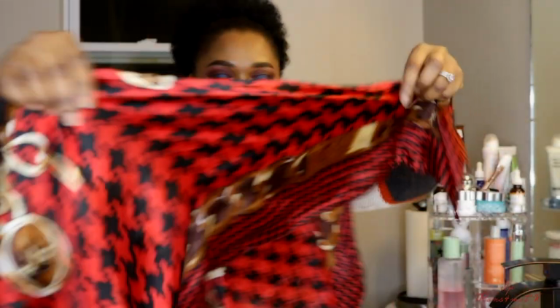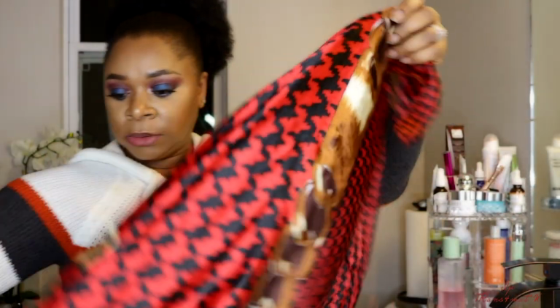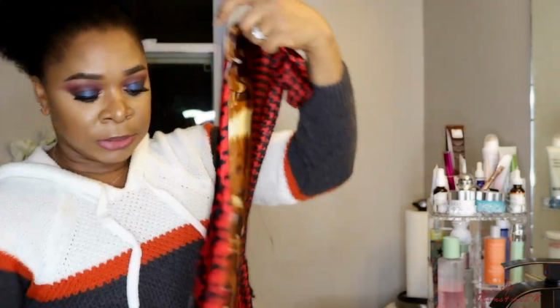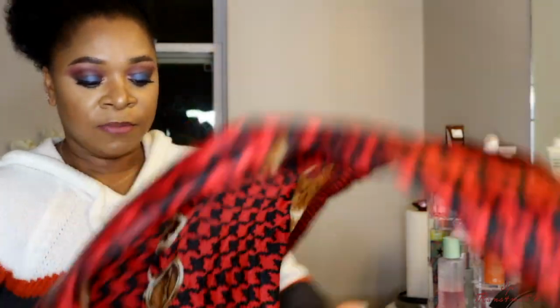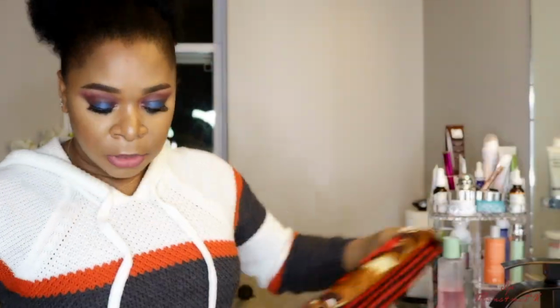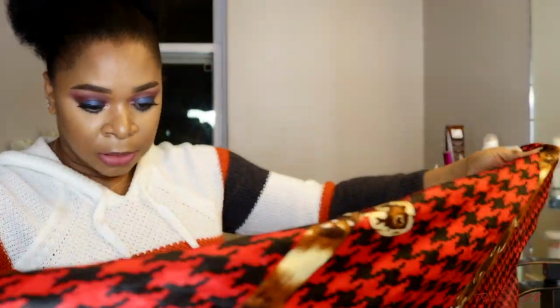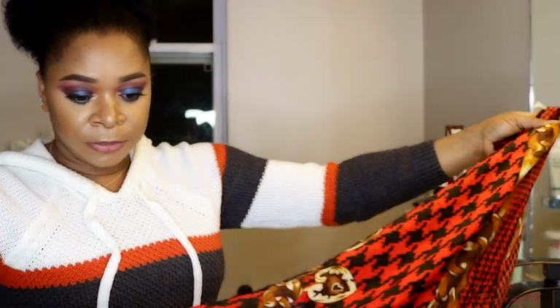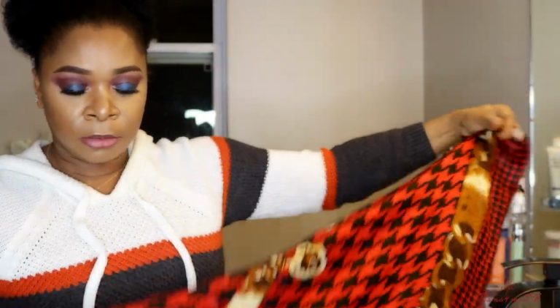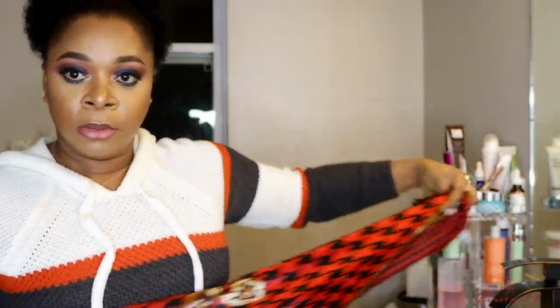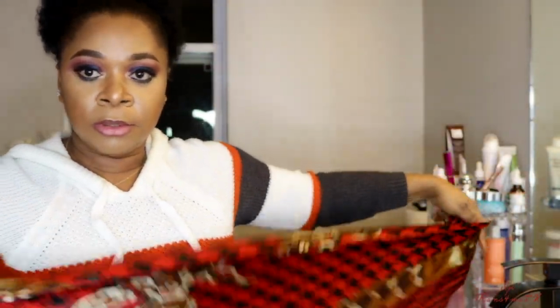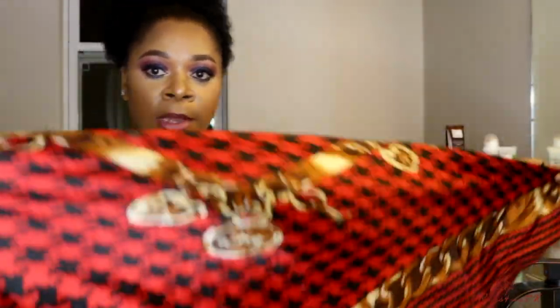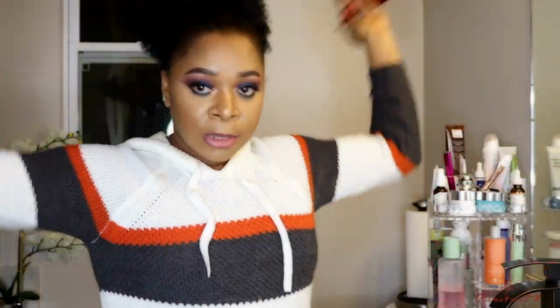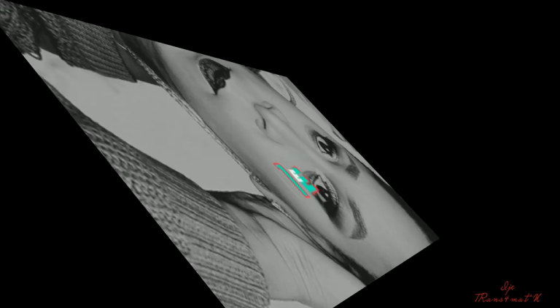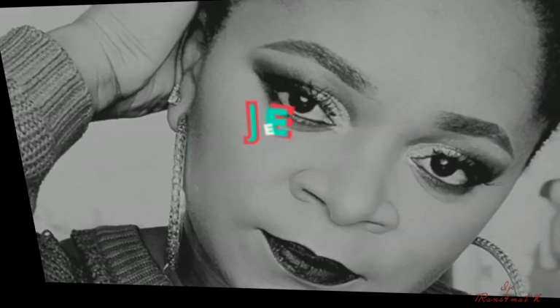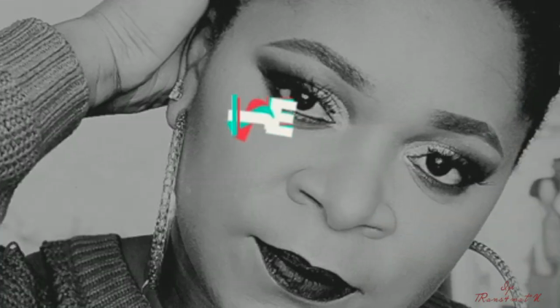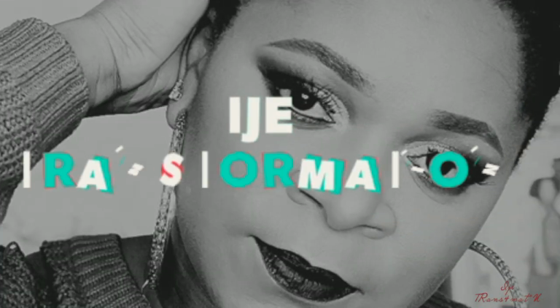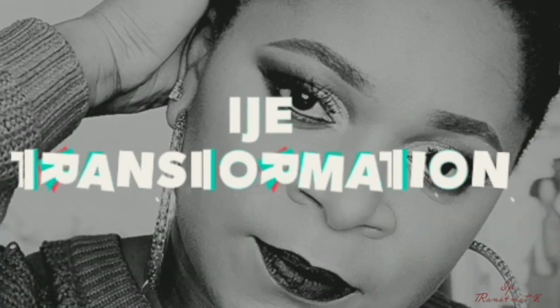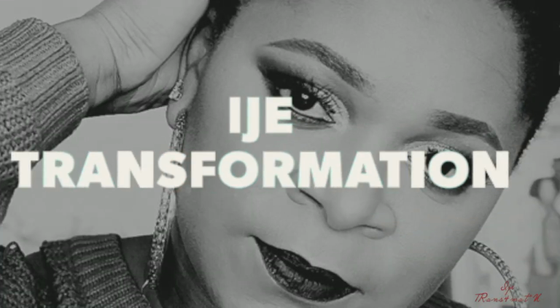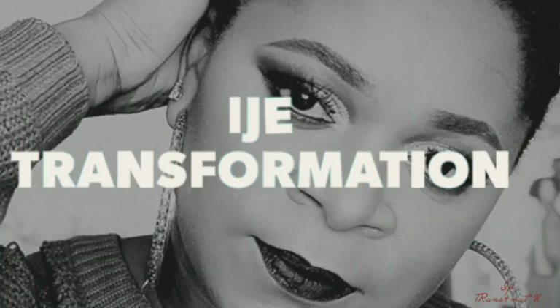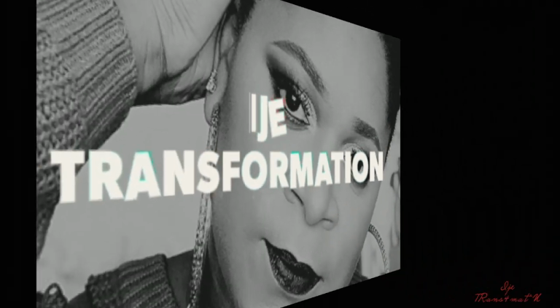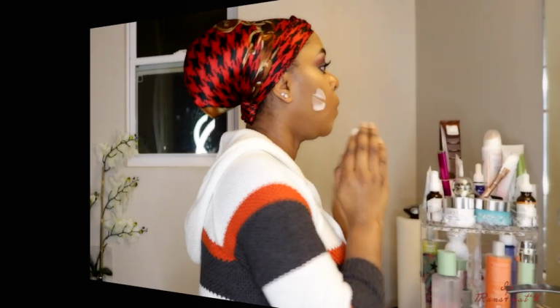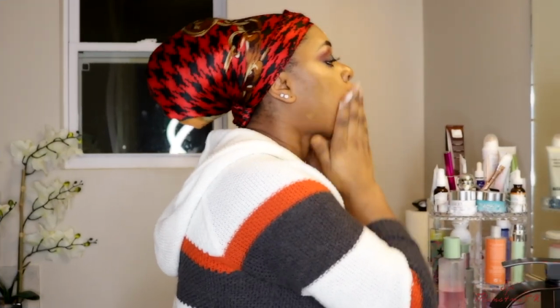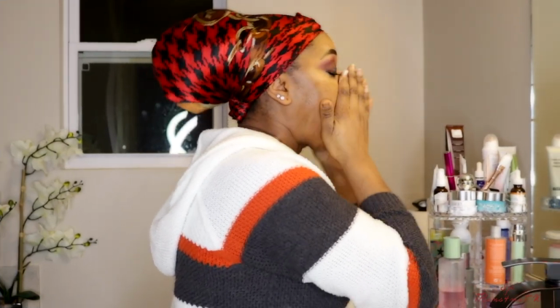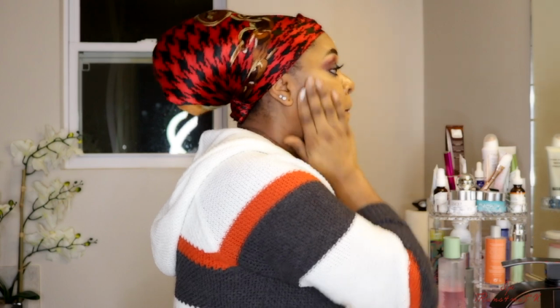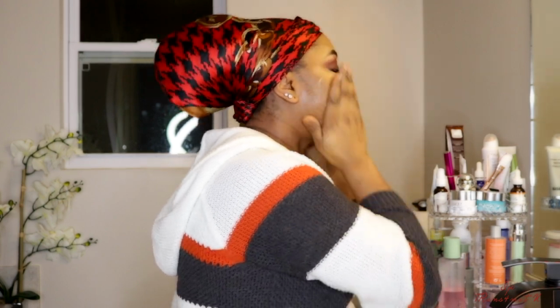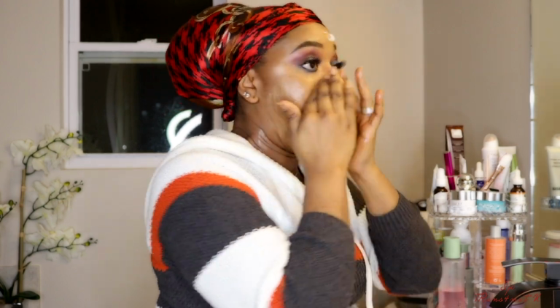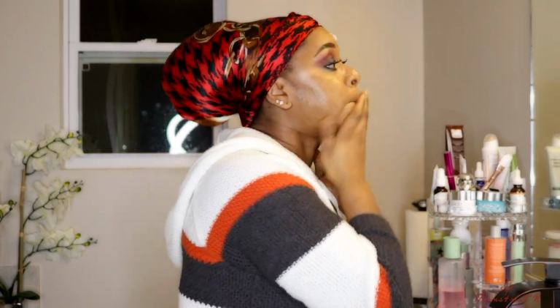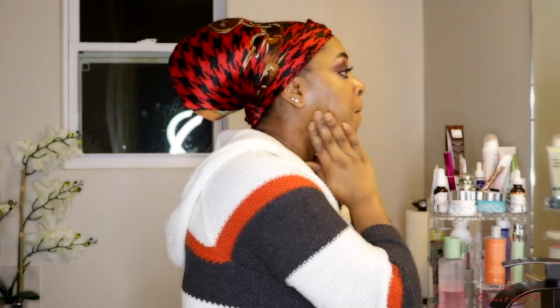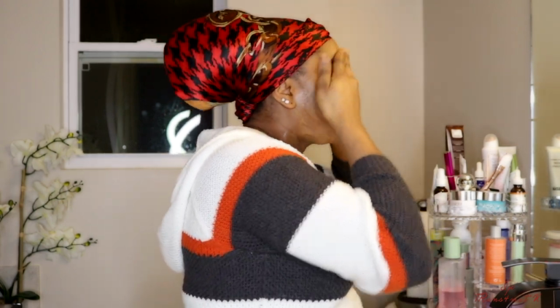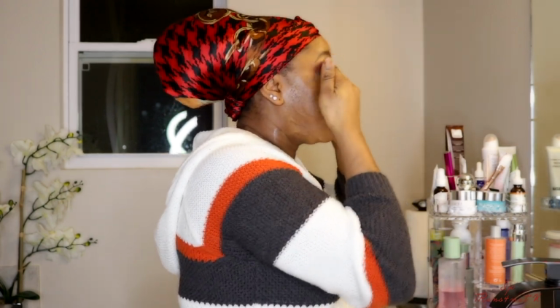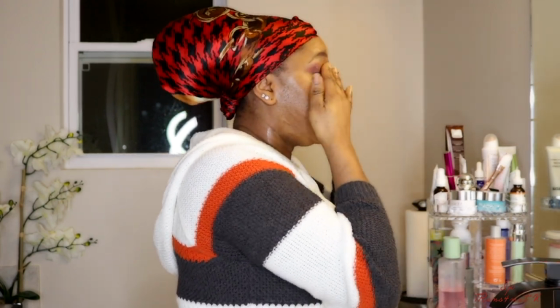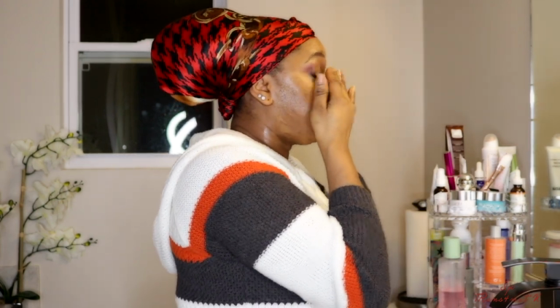I'm going to tie or put on a scarf so that my hair is out of the way. I'm using my Clinique Take the Day Off to remove the makeup.